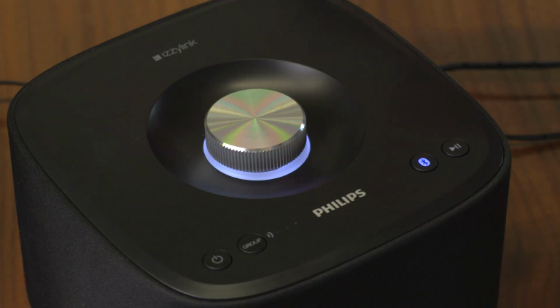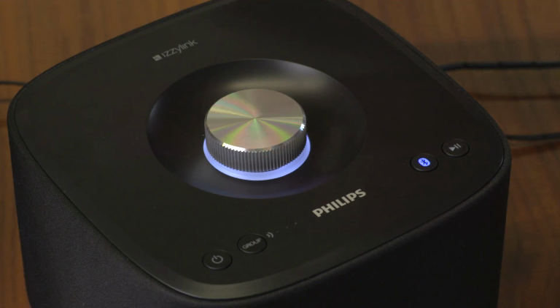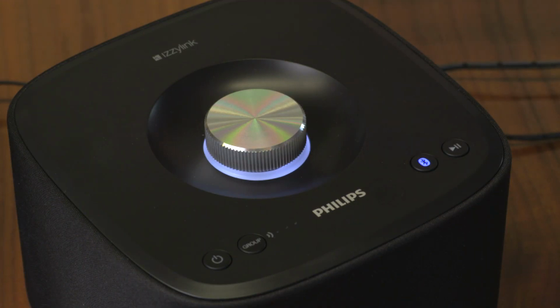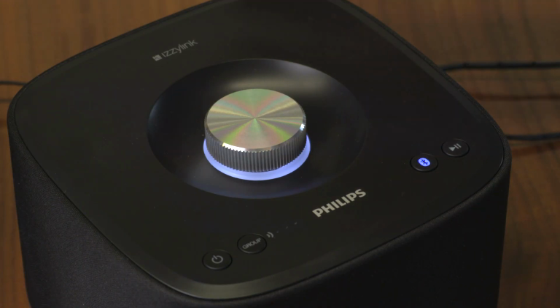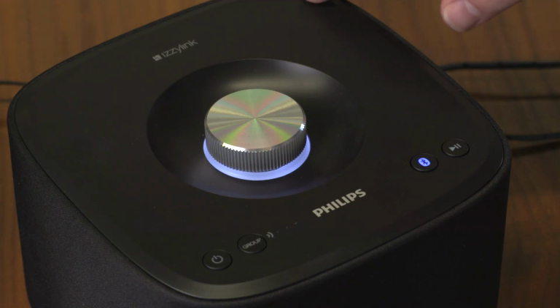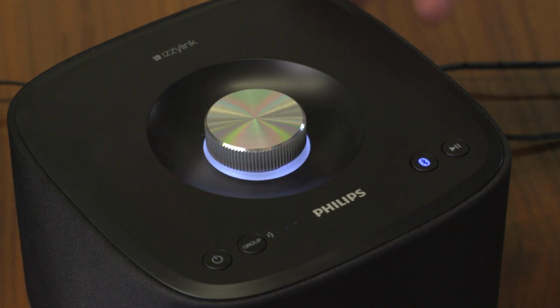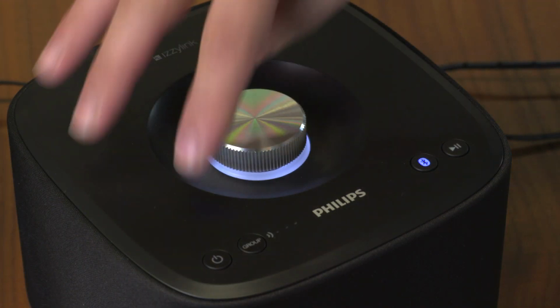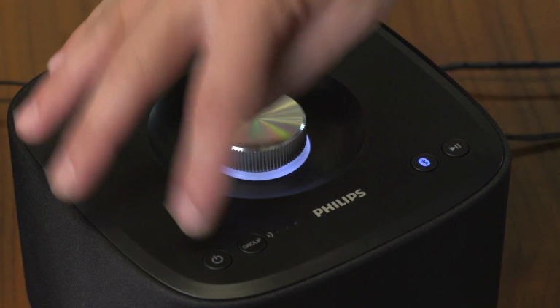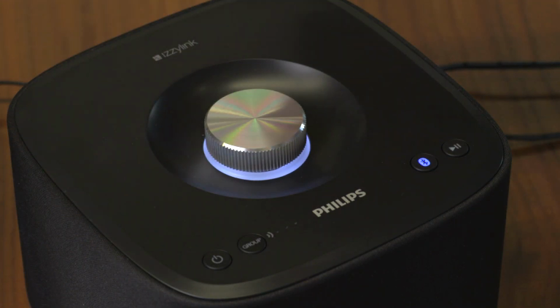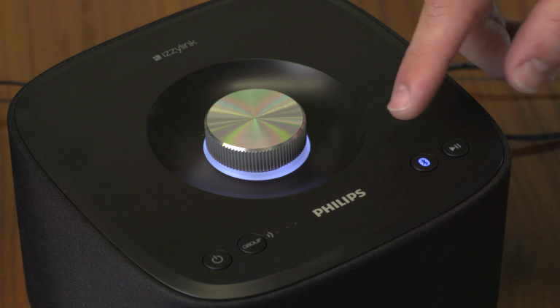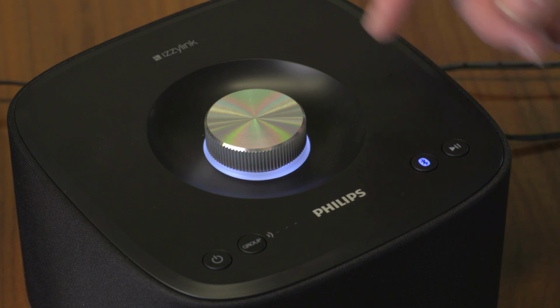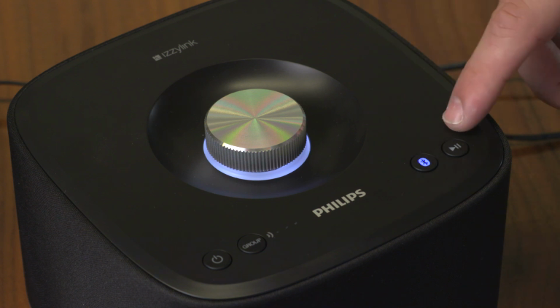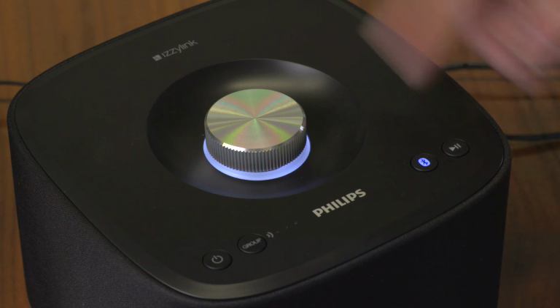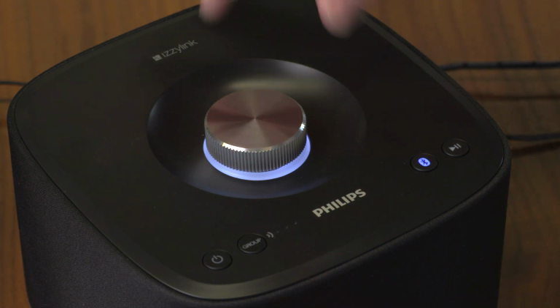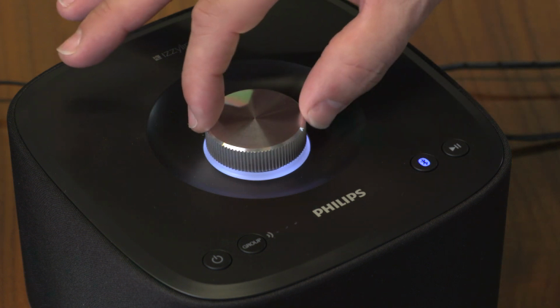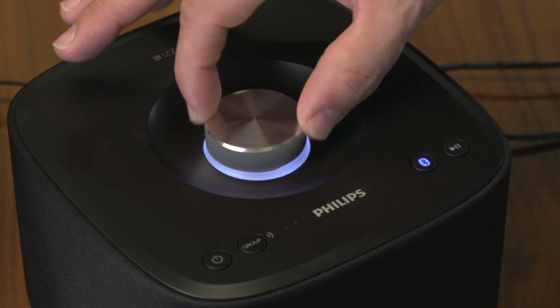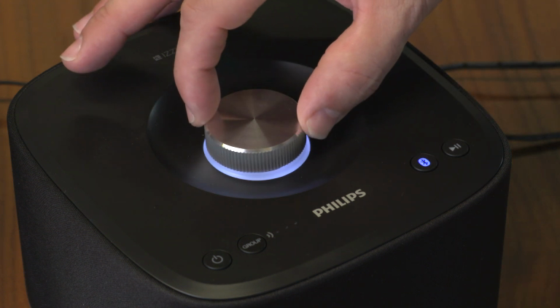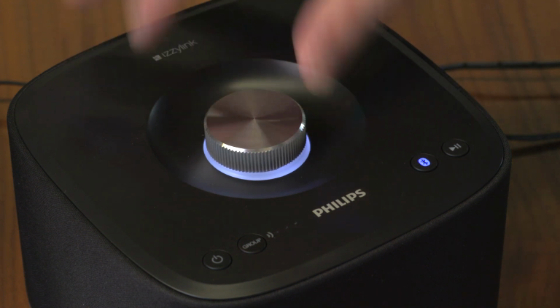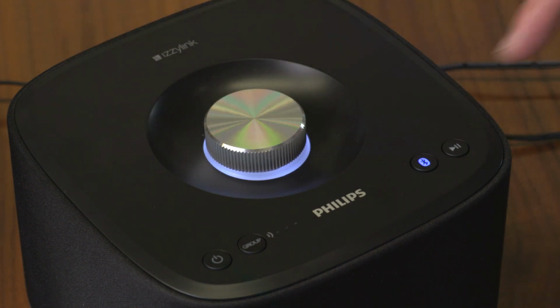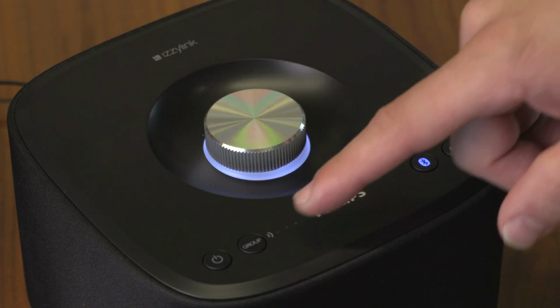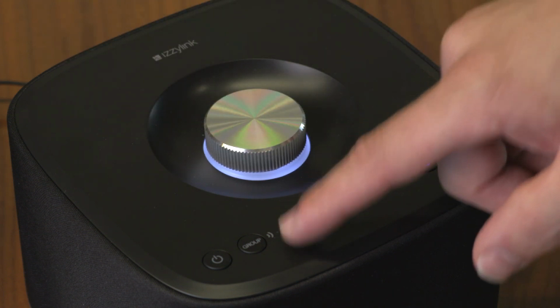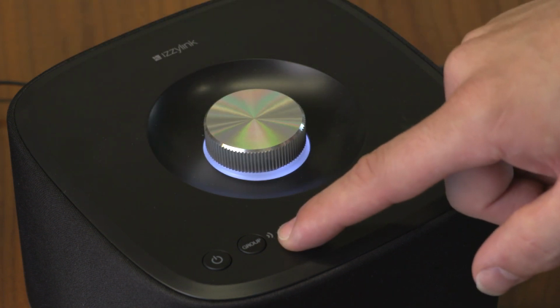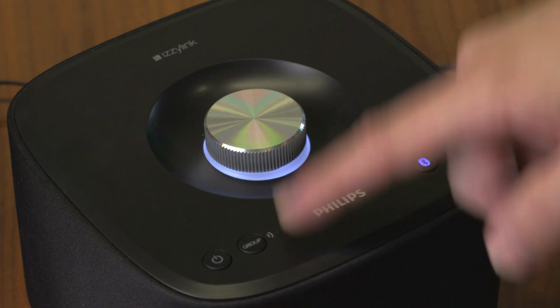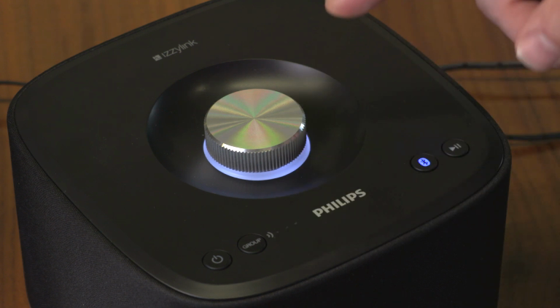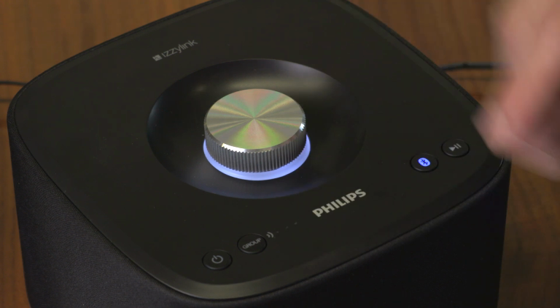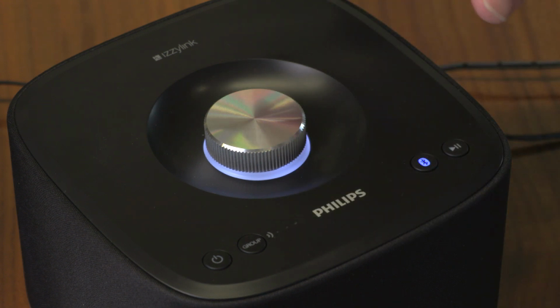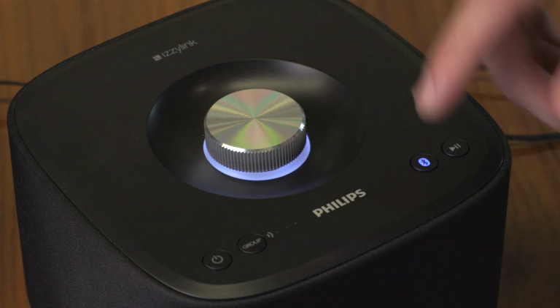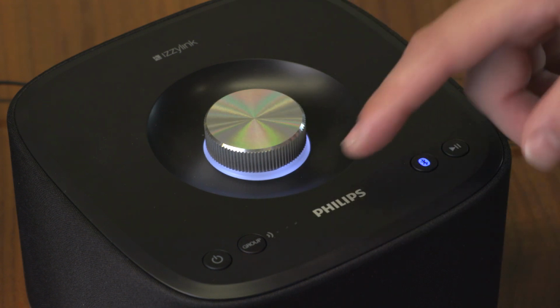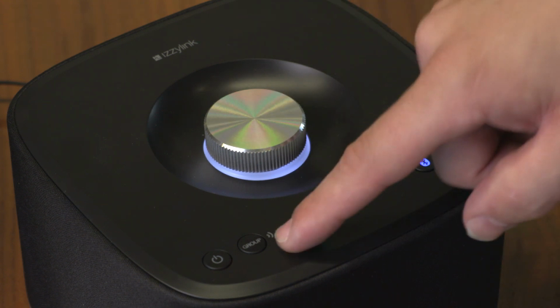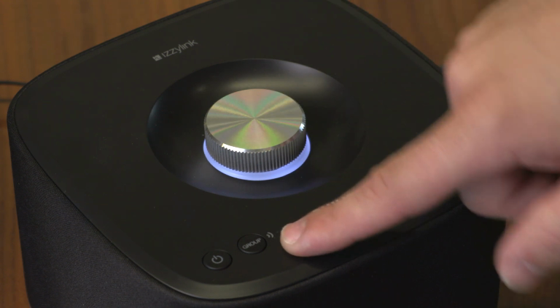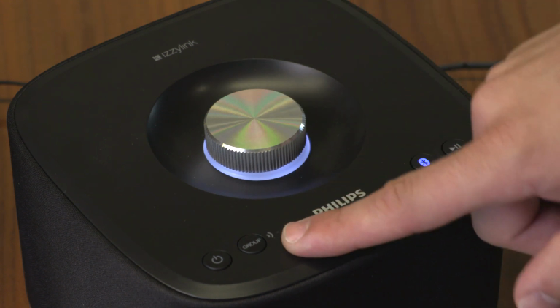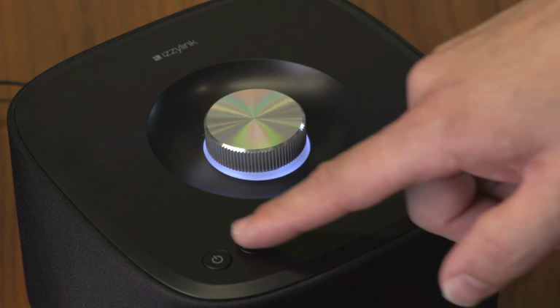At the top of the speaker are the standard selection of controls. You've got your power button here, pairing and pause/play, and also this volume knob. But there's also this group button, which allows you to connect the speakers pretty easily just by holding it down for three seconds.